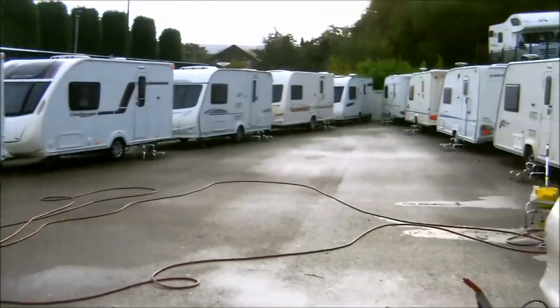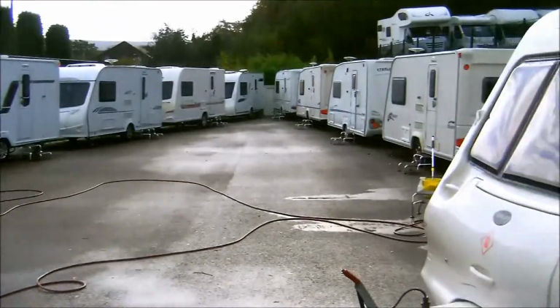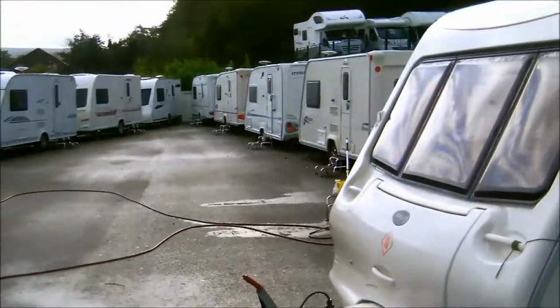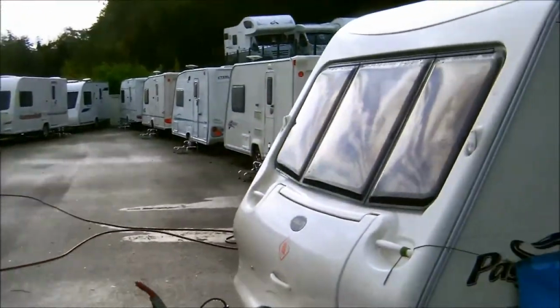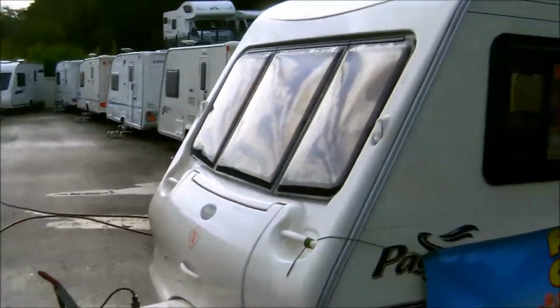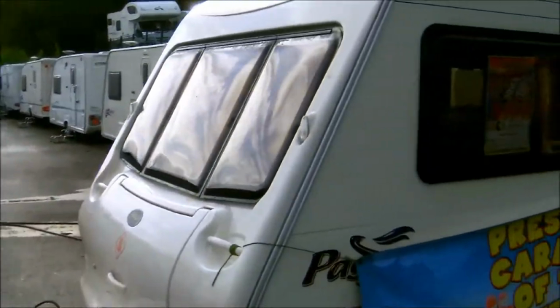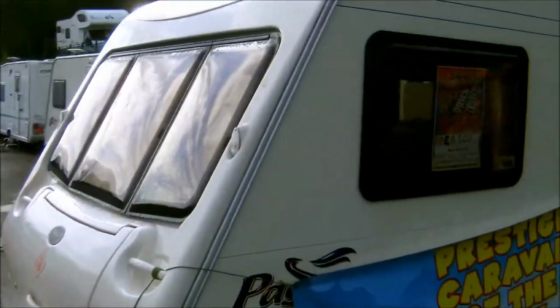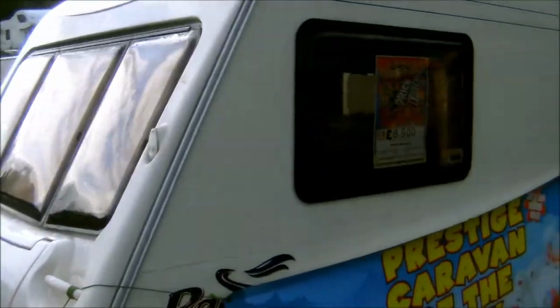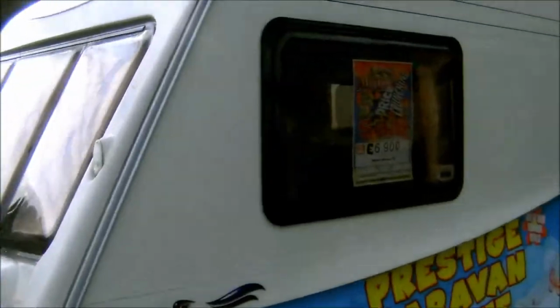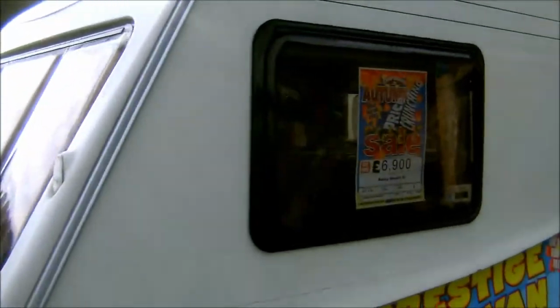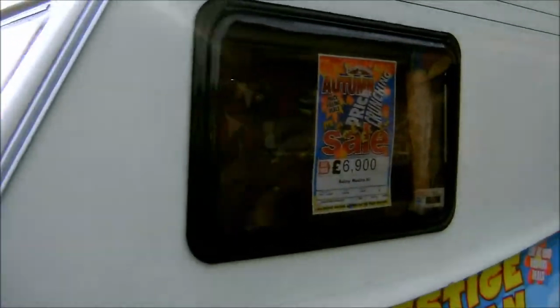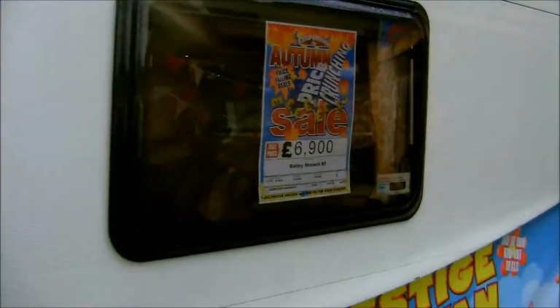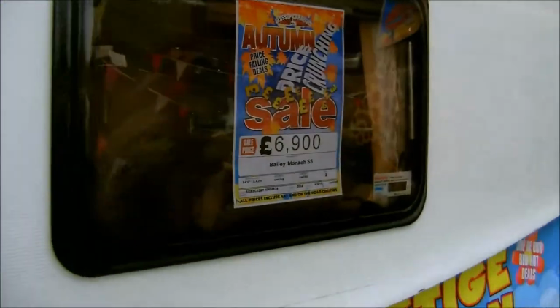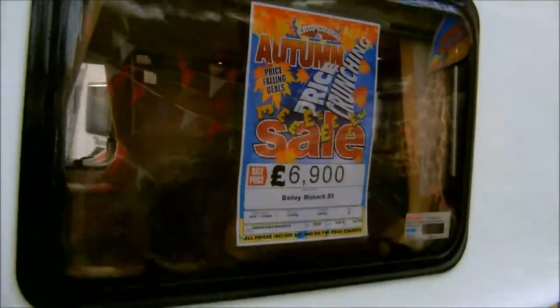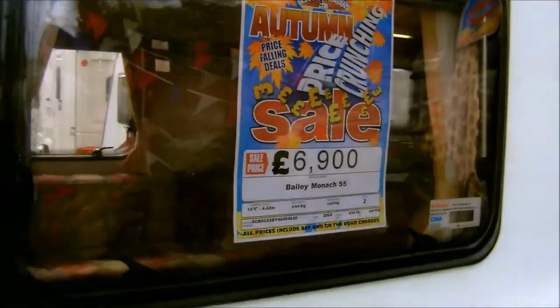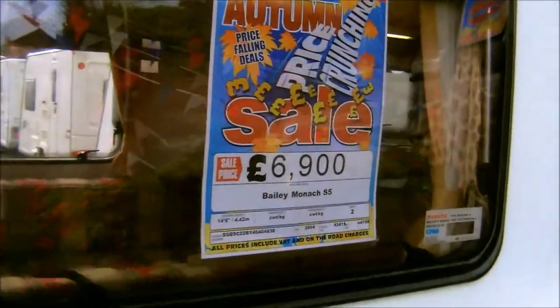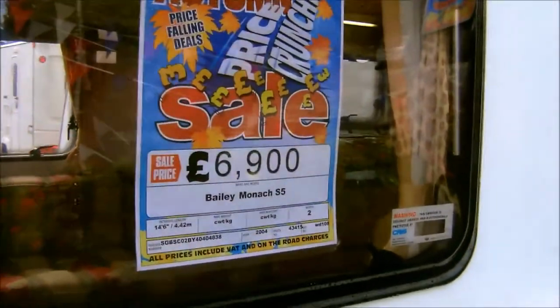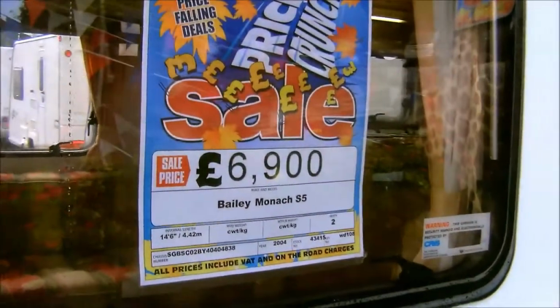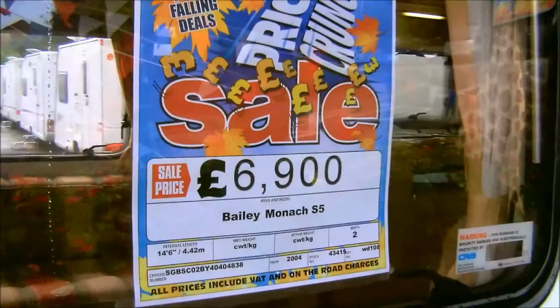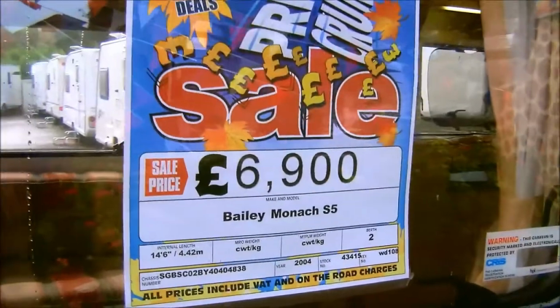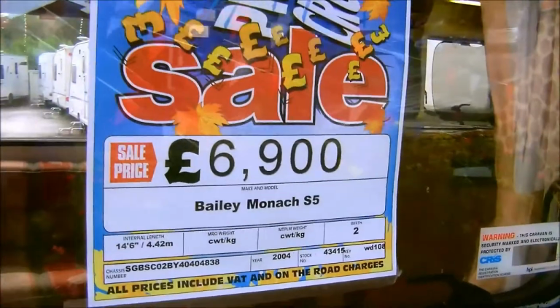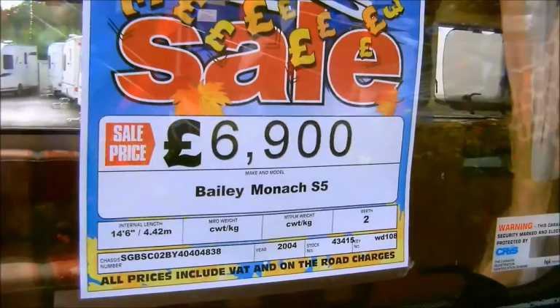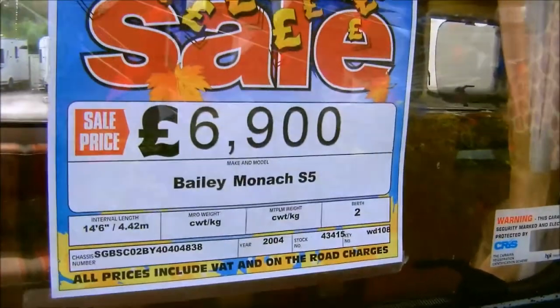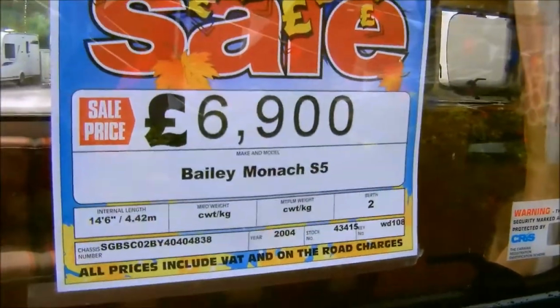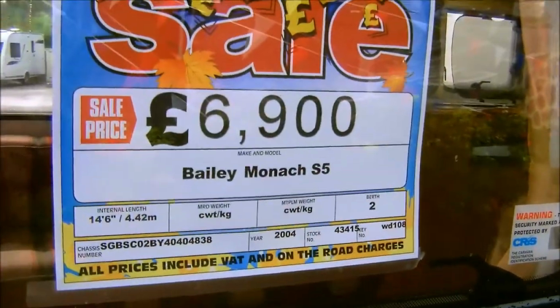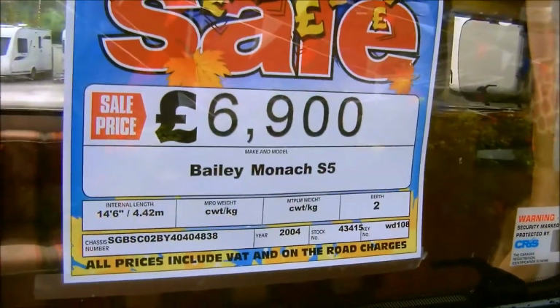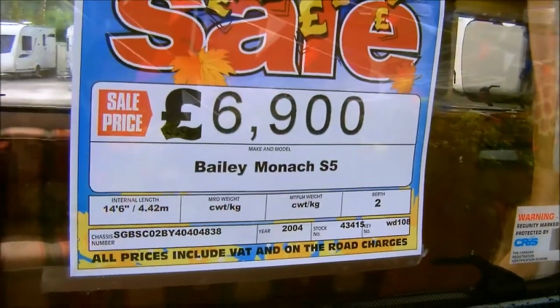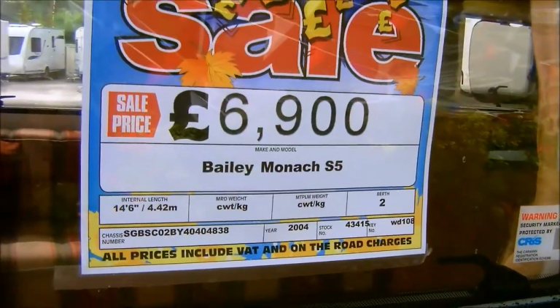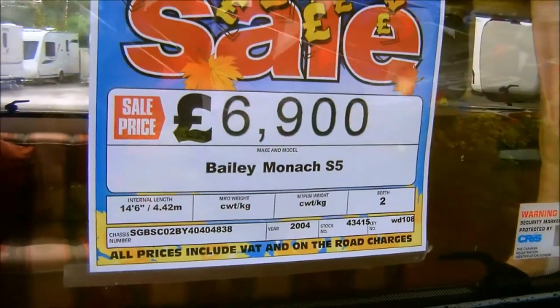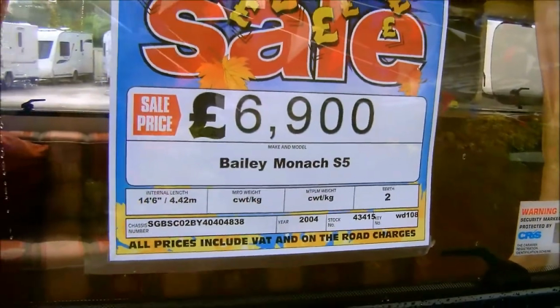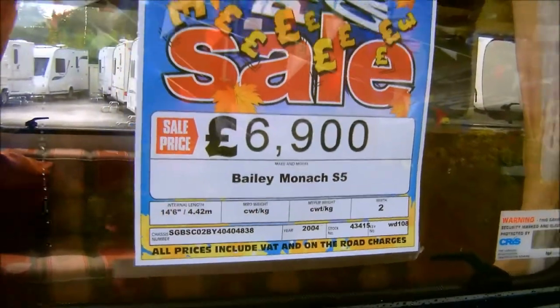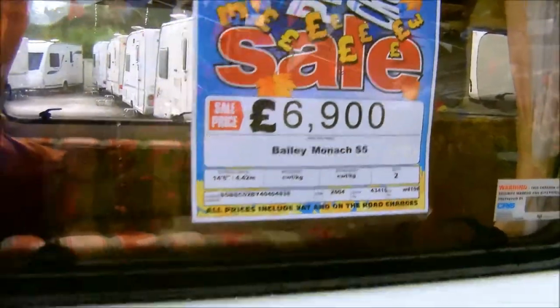I'm delighted to introduce you to this, our 2004 Bailey Senator Monarch Series 5, a two-berth caravan.